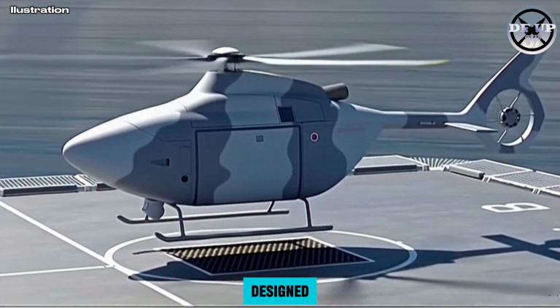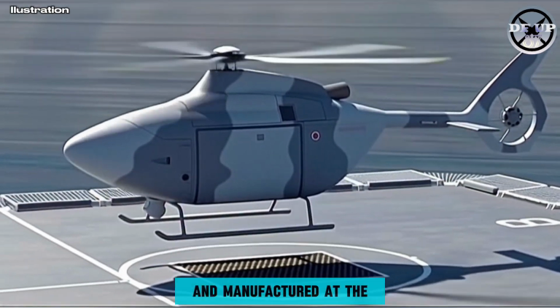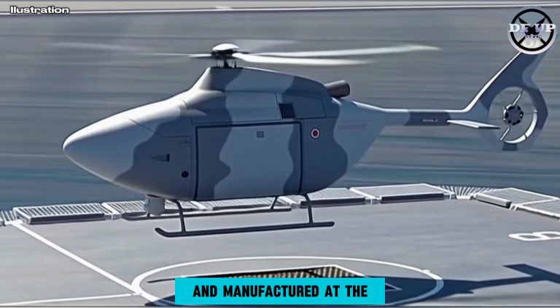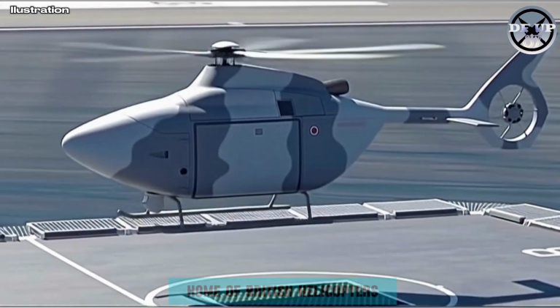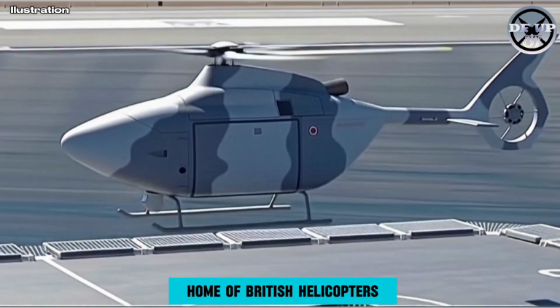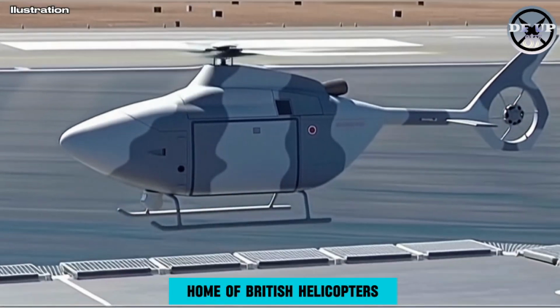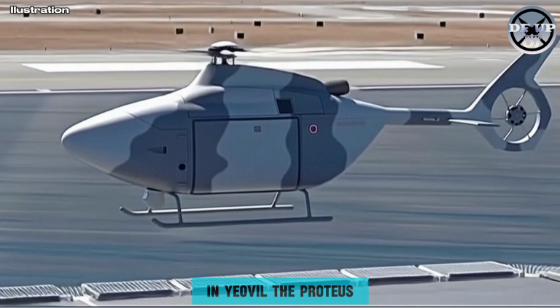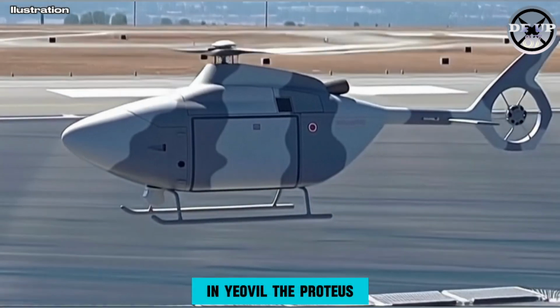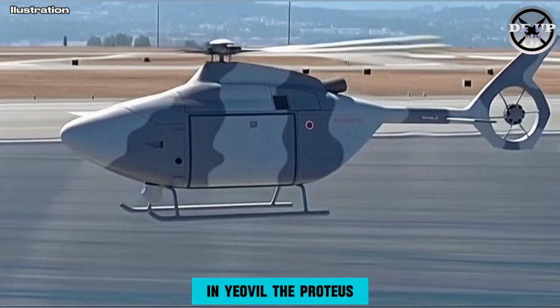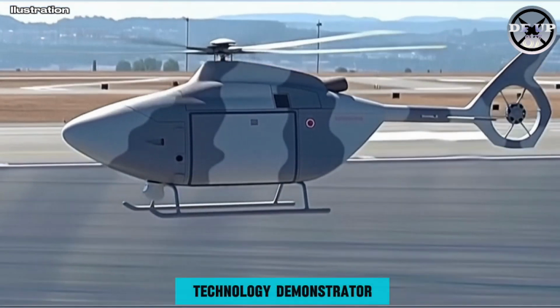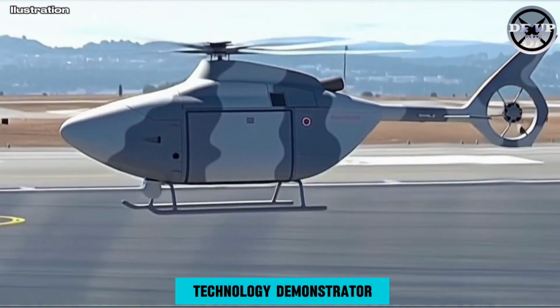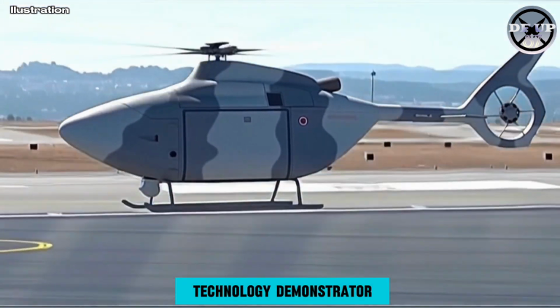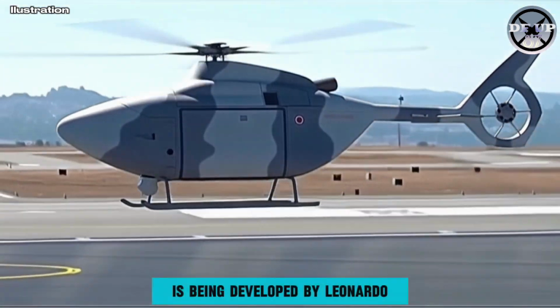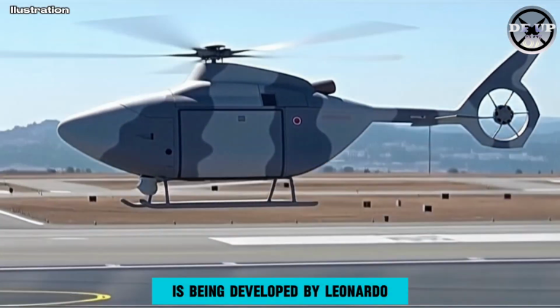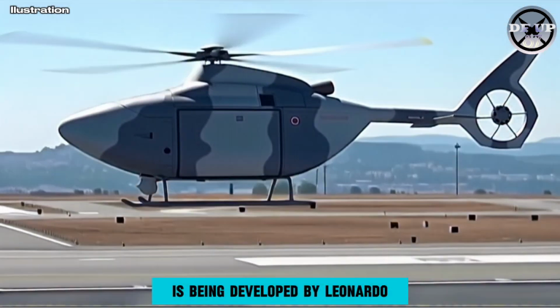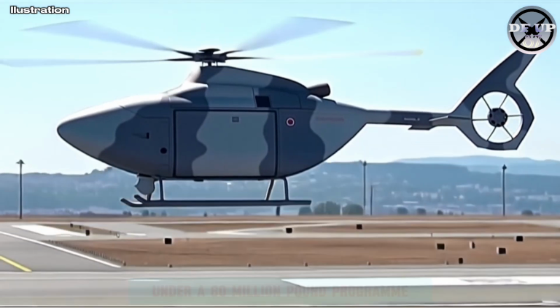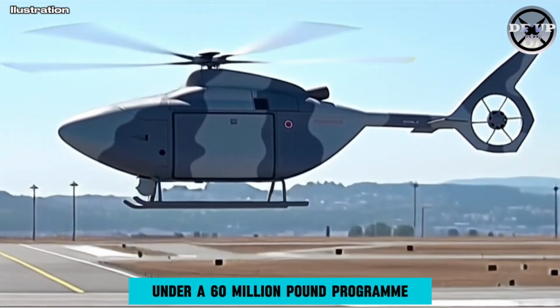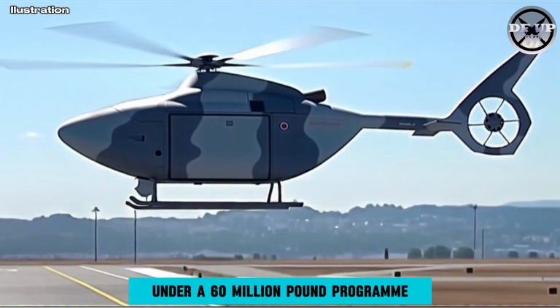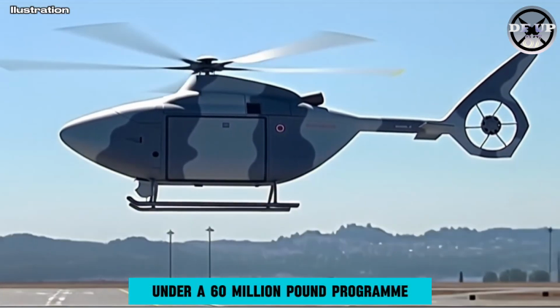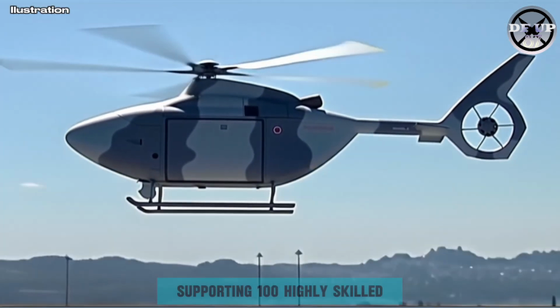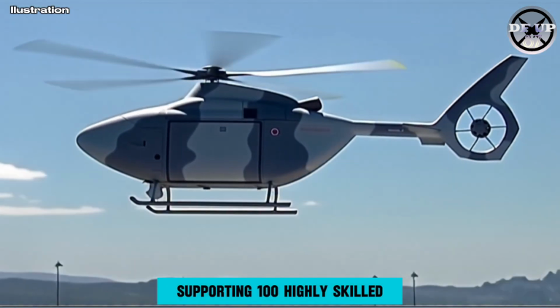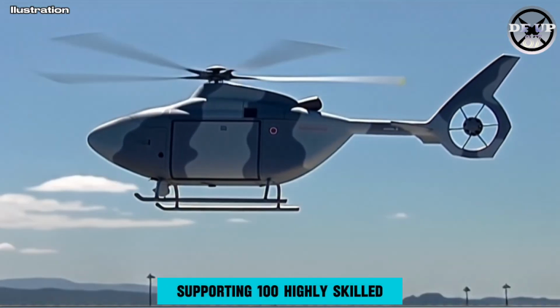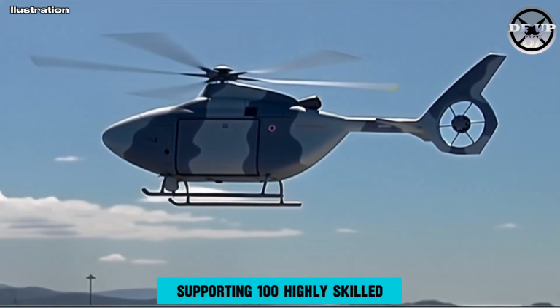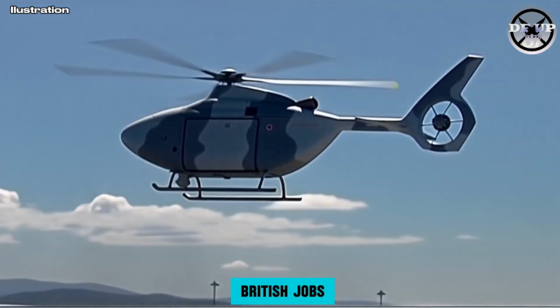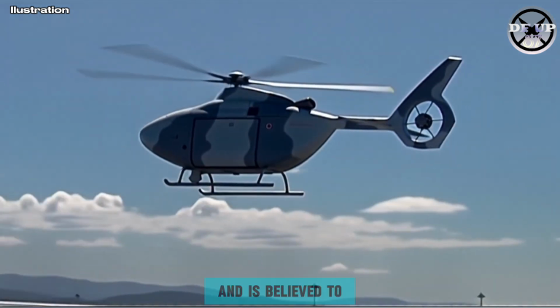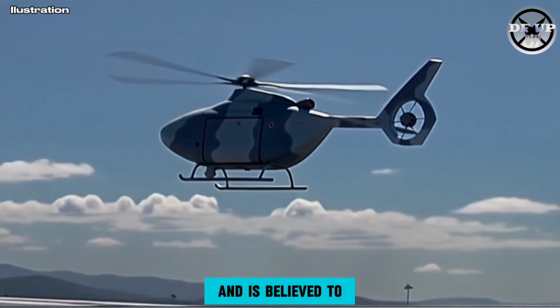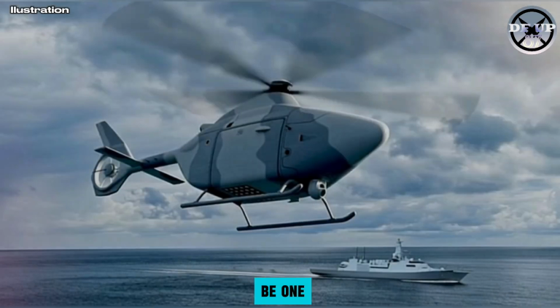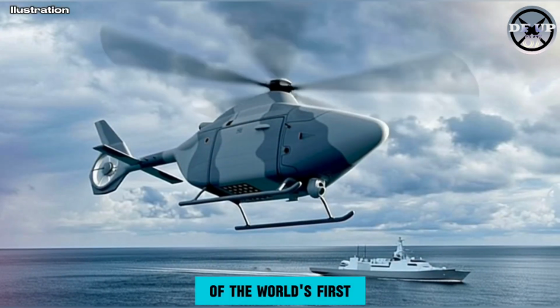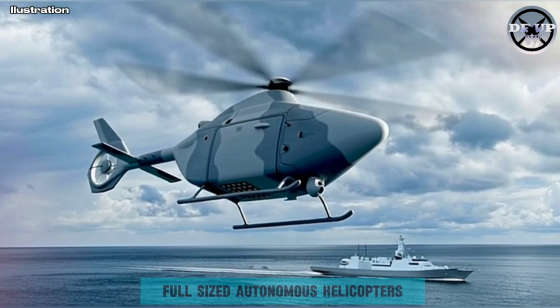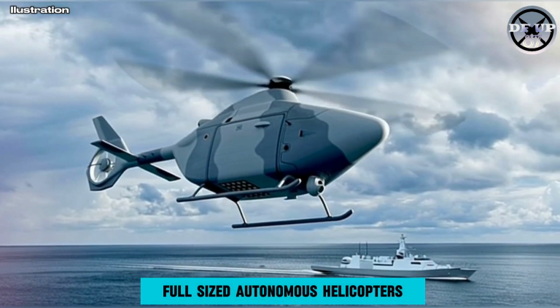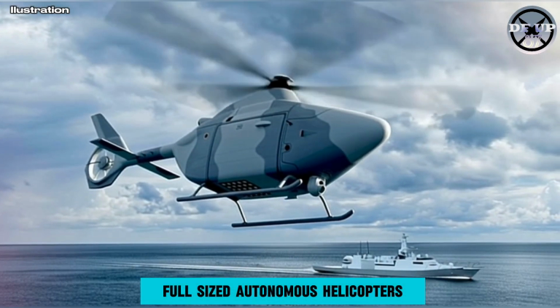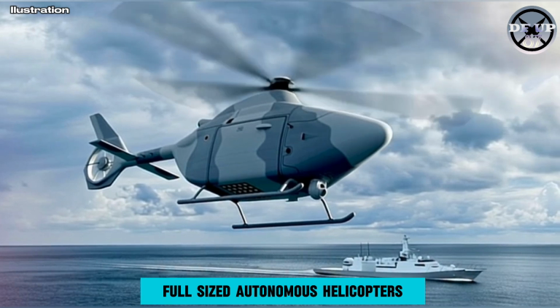Designed and manufactured at the home of British helicopters in Yeovil, the technology demonstrator is being developed by Leonardo under a £60 million program supporting 100 highly skilled British jobs, and is believed to be one of the world's first full-sized autonomous helicopters.